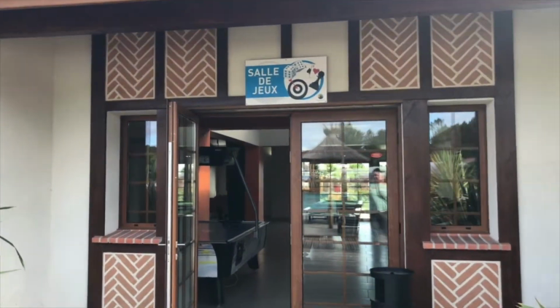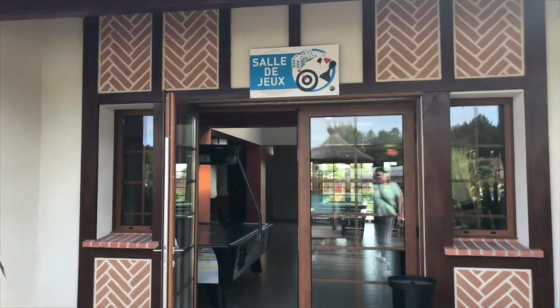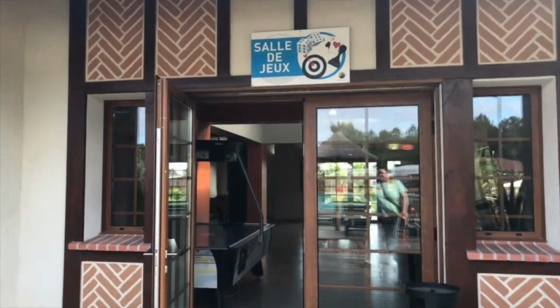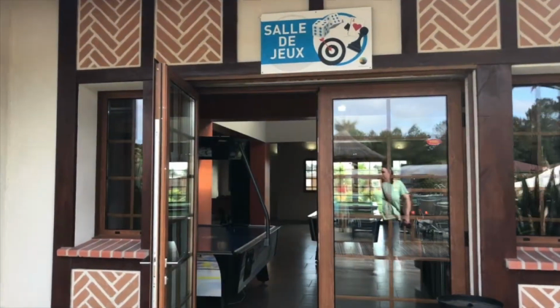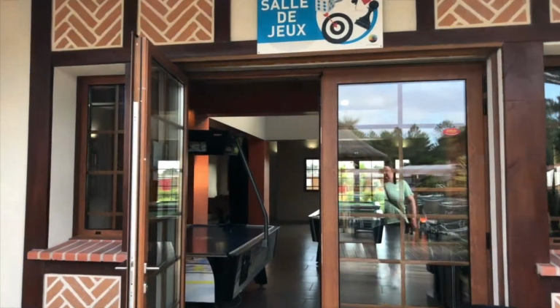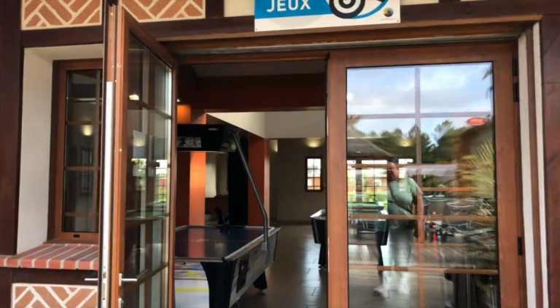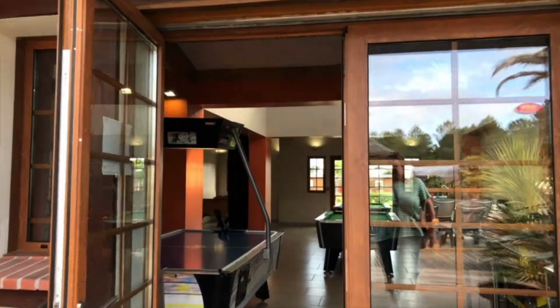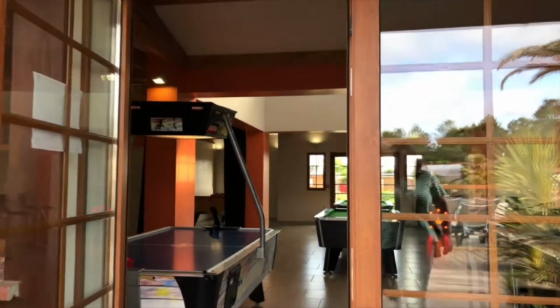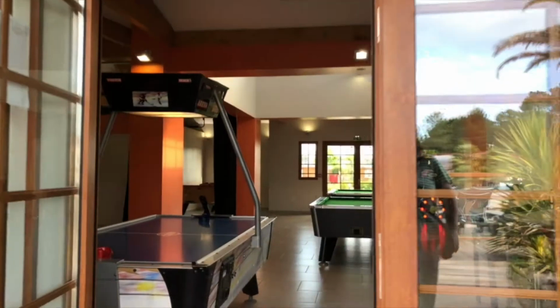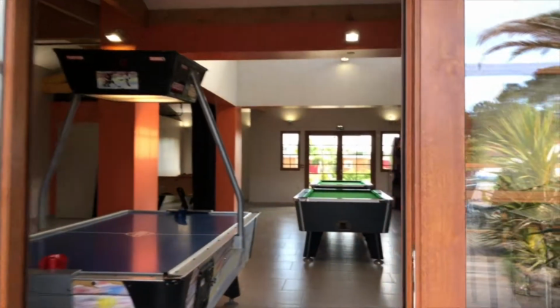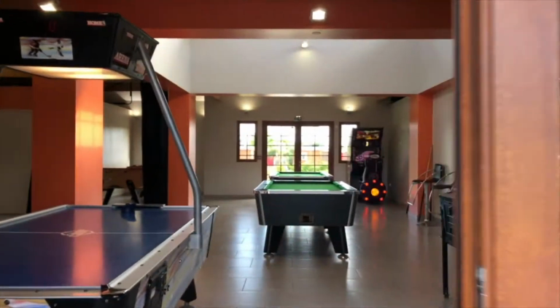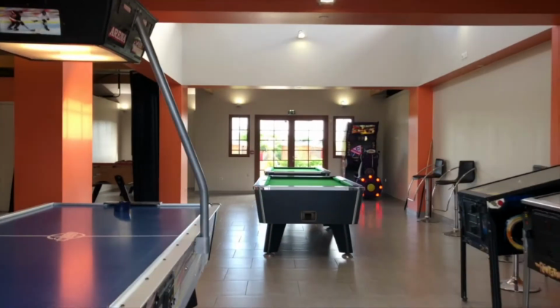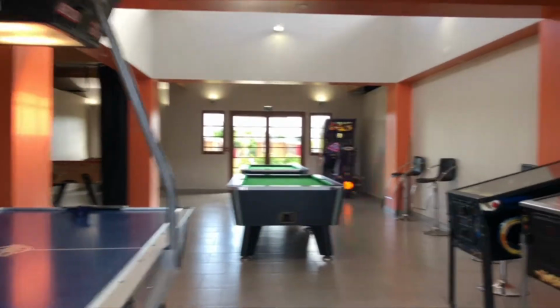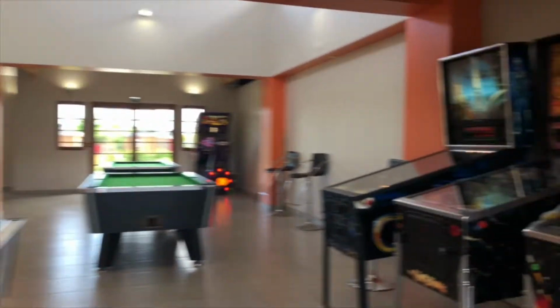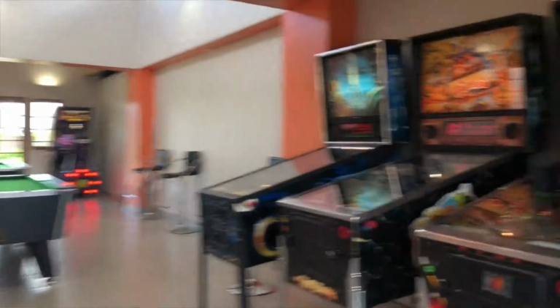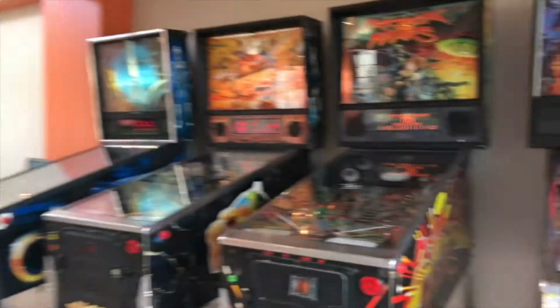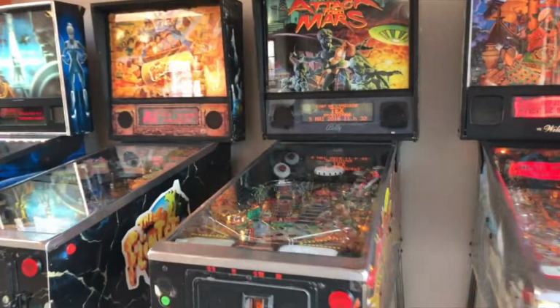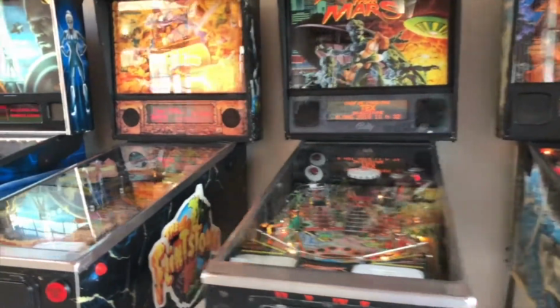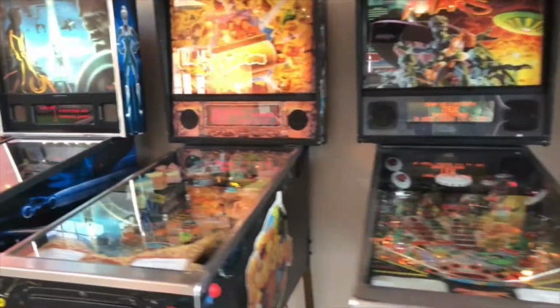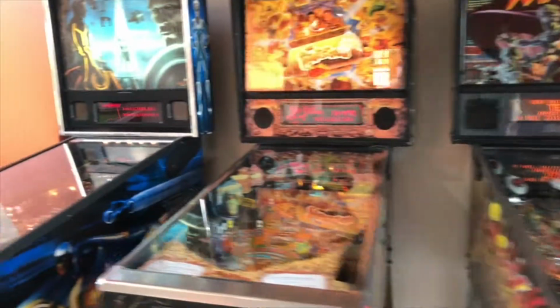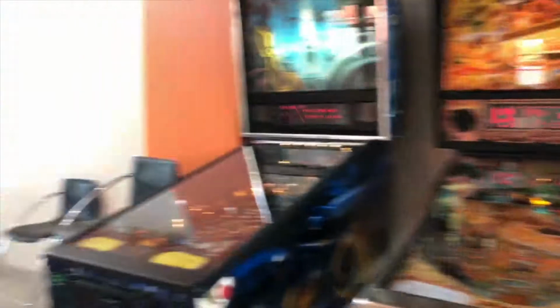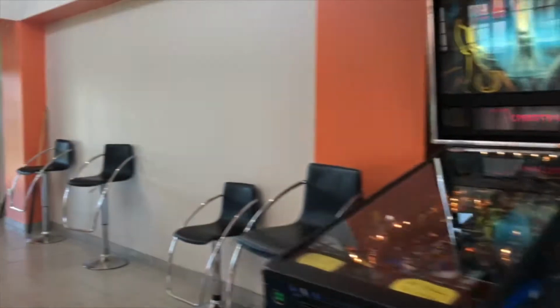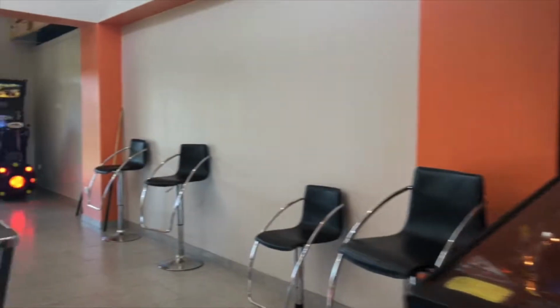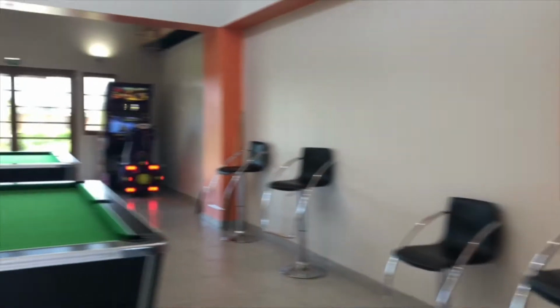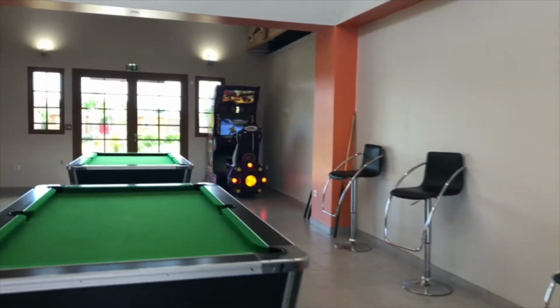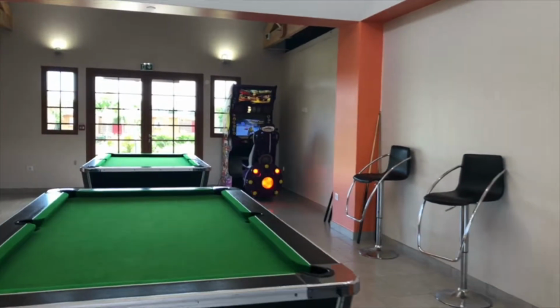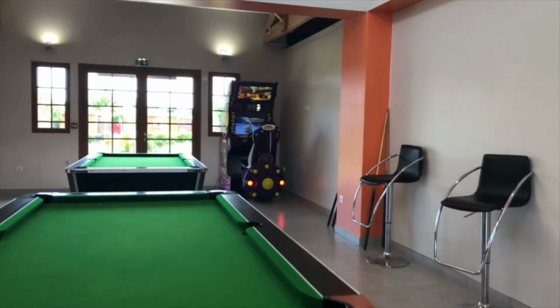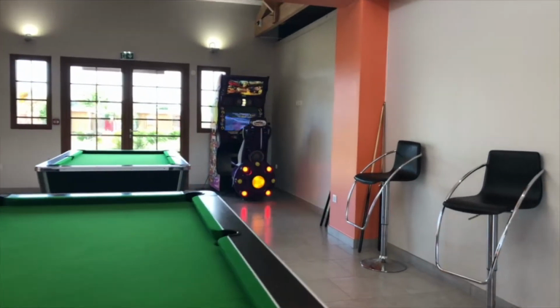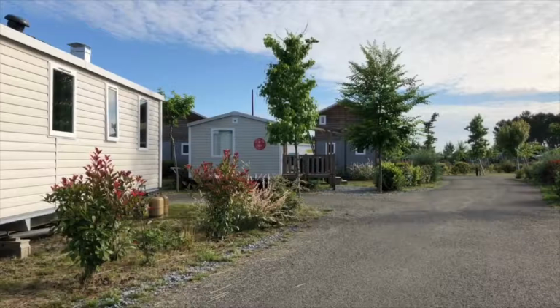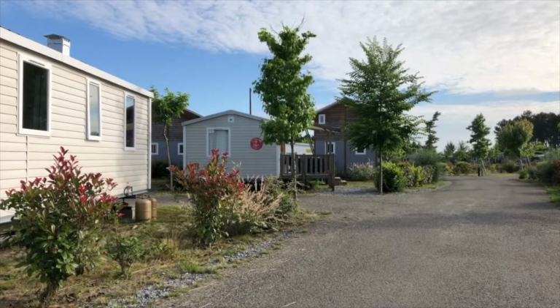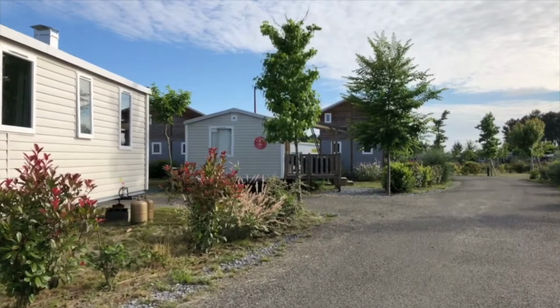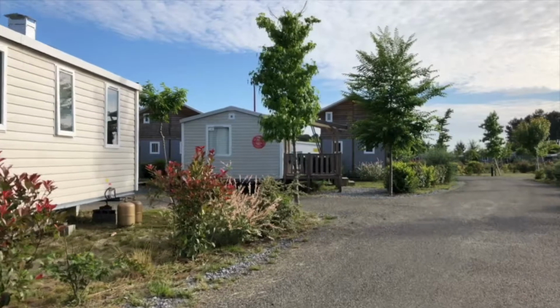For days when the weather isn't so great, there's a games room. This has some video games, pinball, air hockey, table football, and pool. These machines are coin-operated and it's a couple of euros per time.